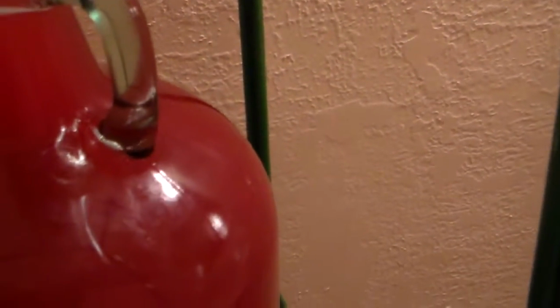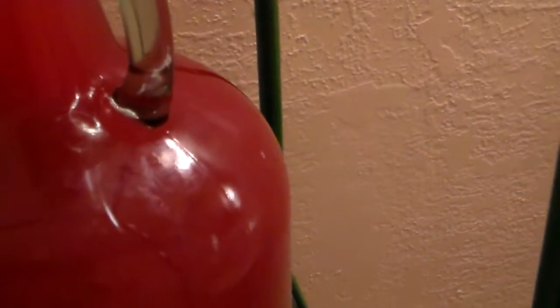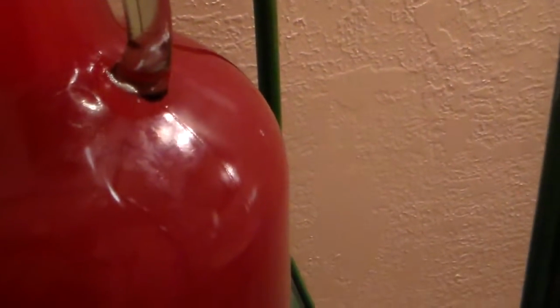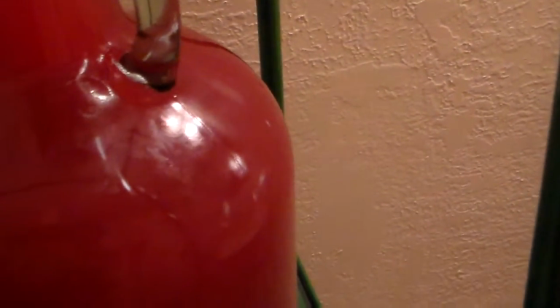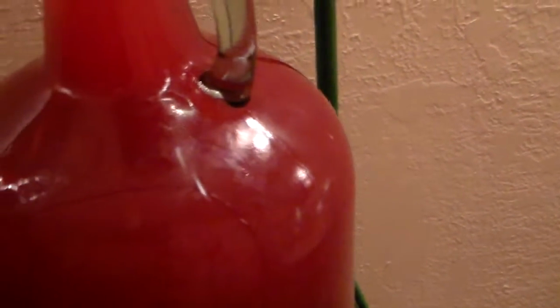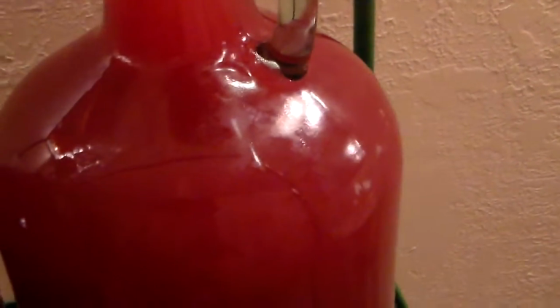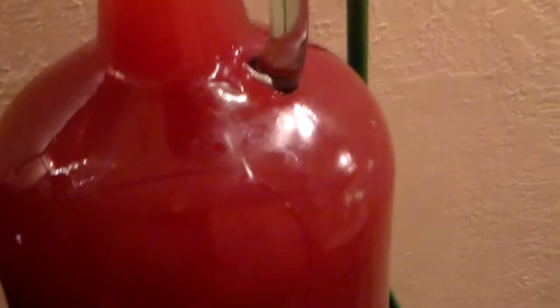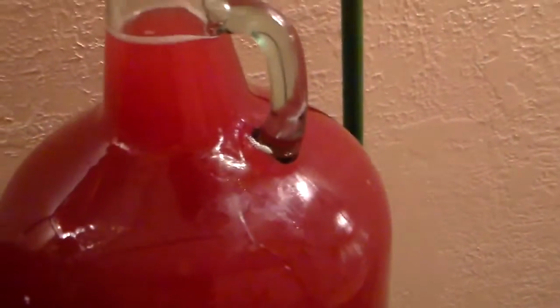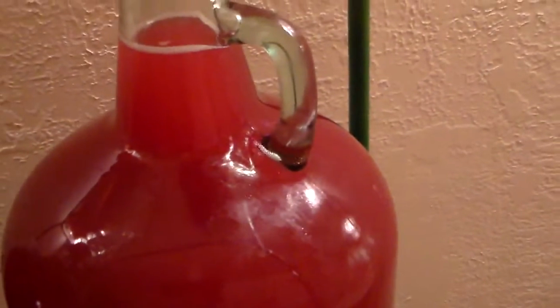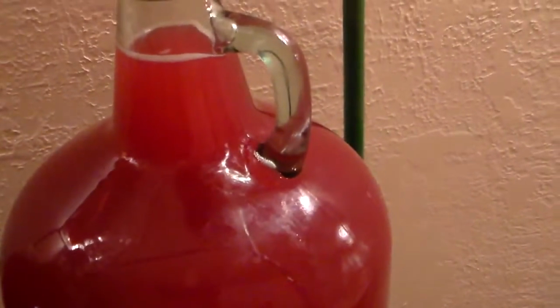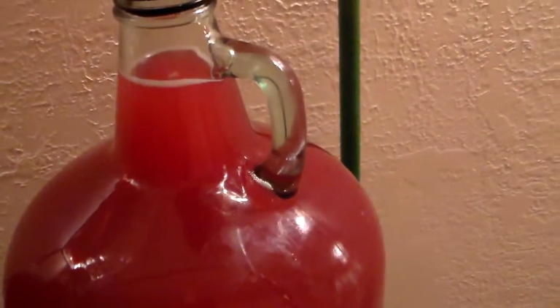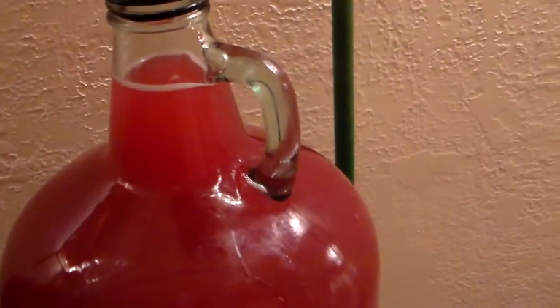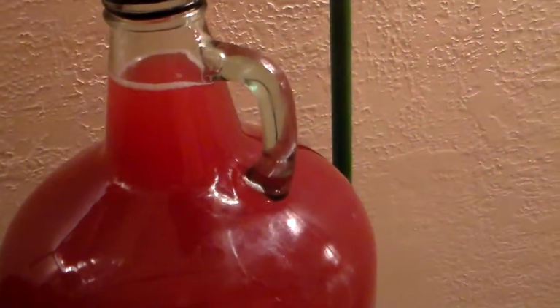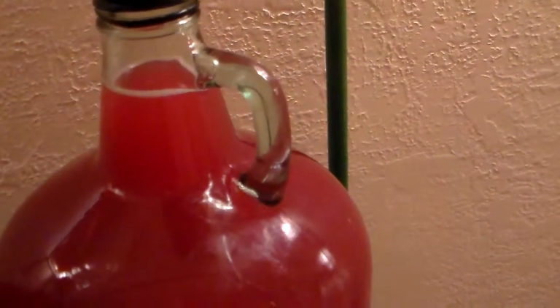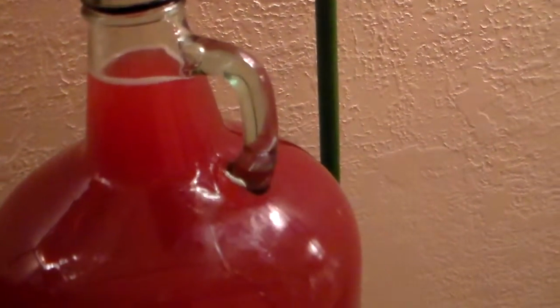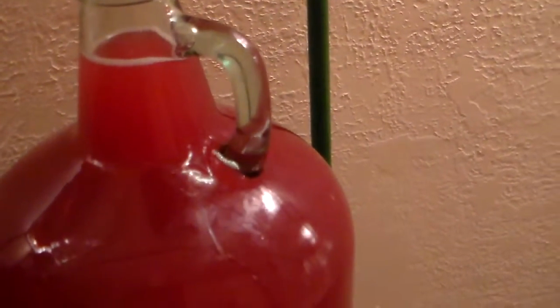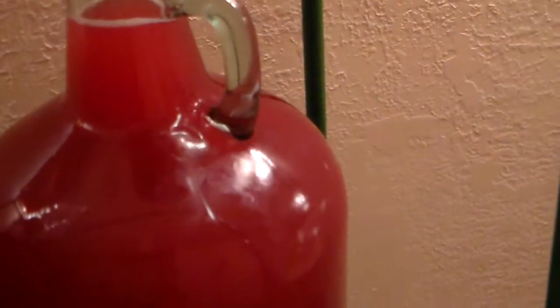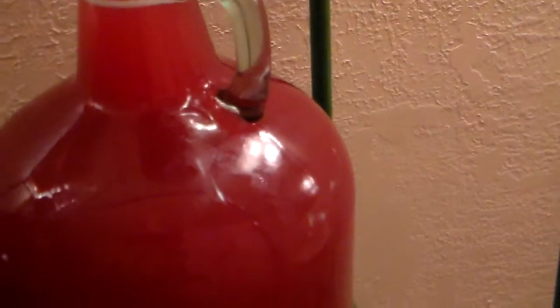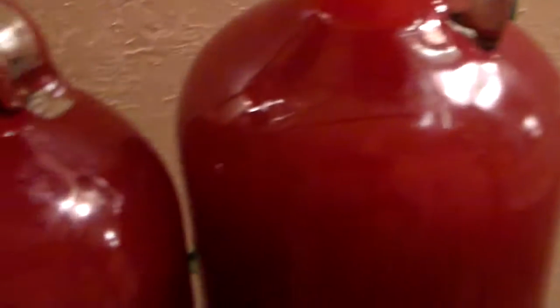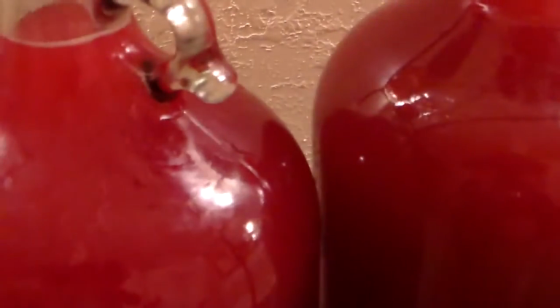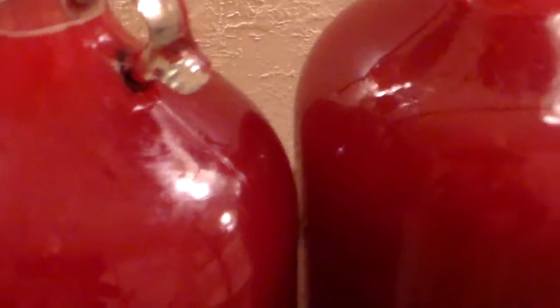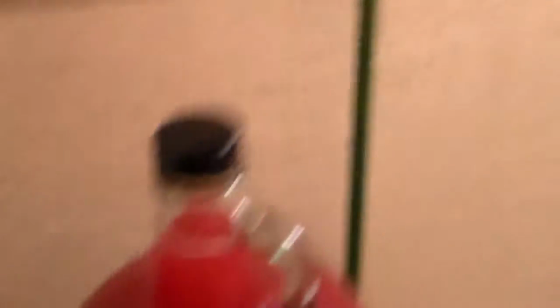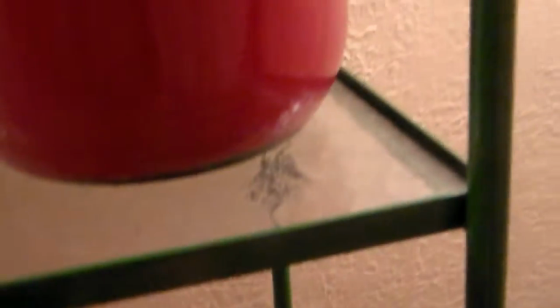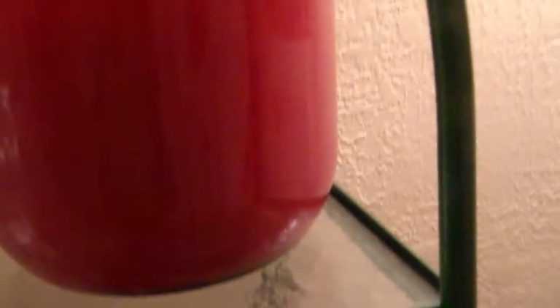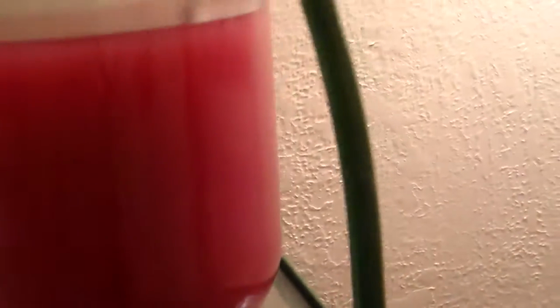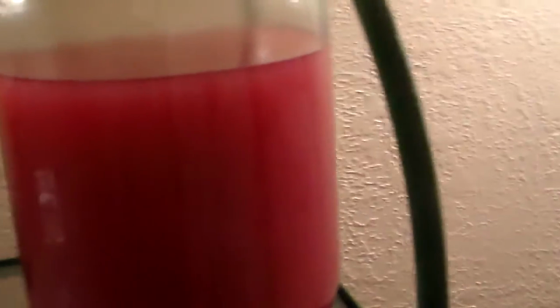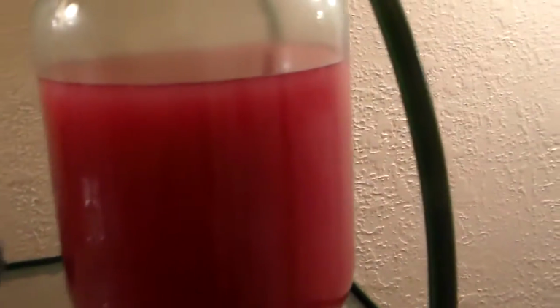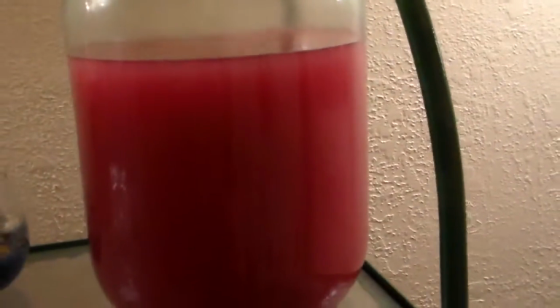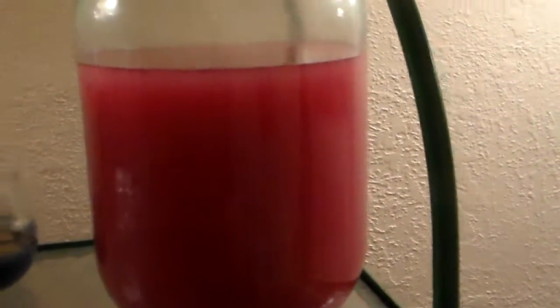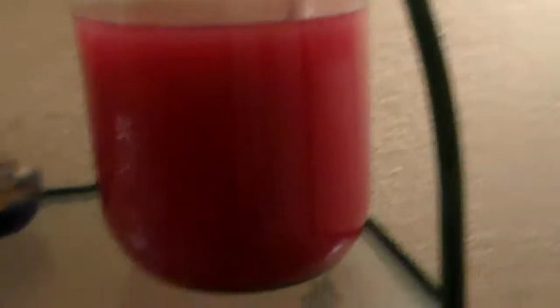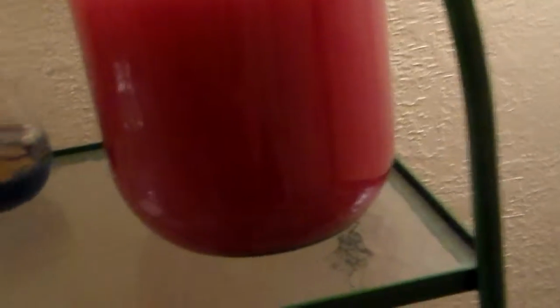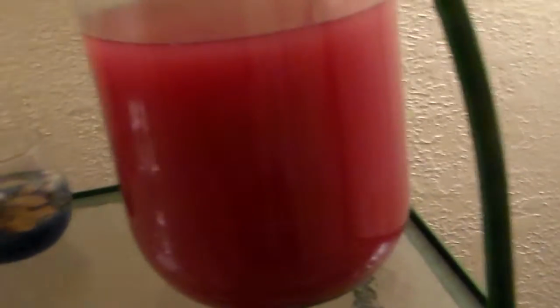I have cranberry, cranberry strawberry, or cherry. They're all real close to the same color. Oh, and there's another one — got them all cooking.